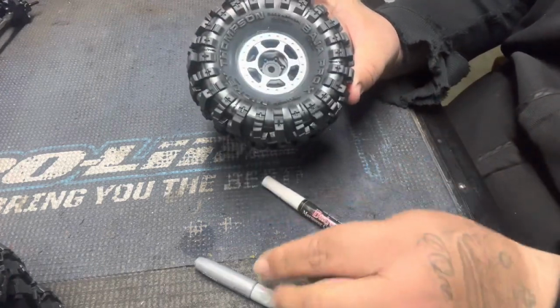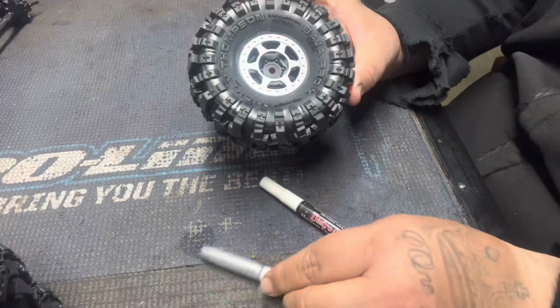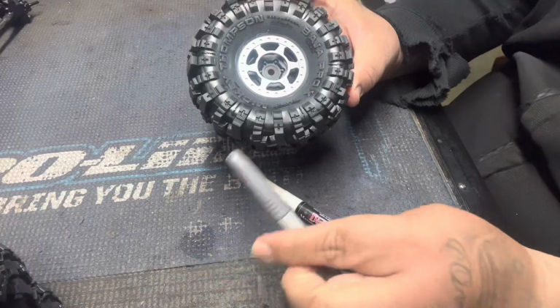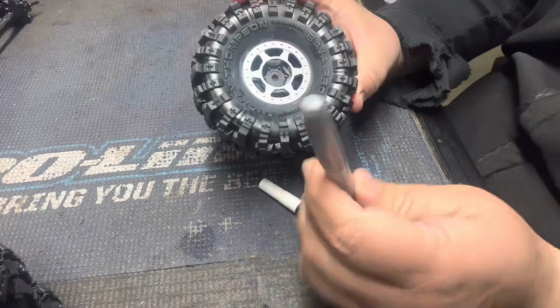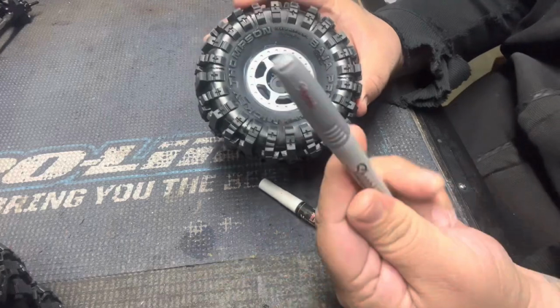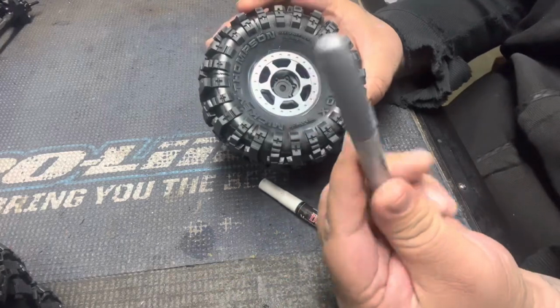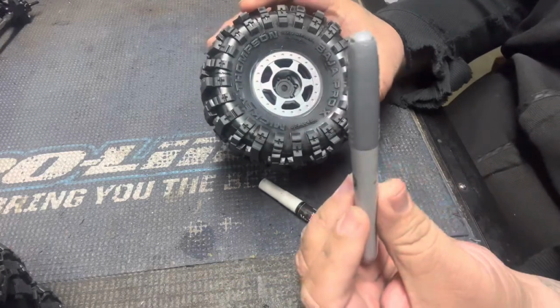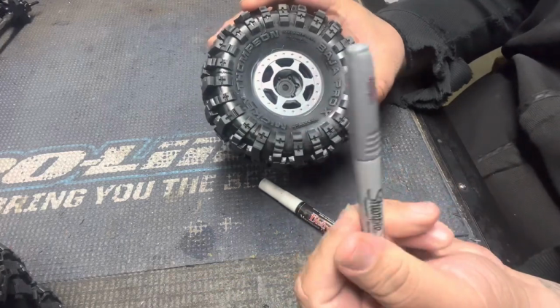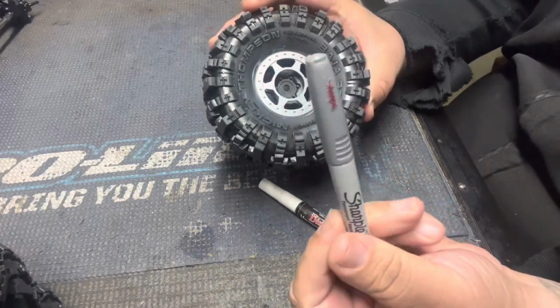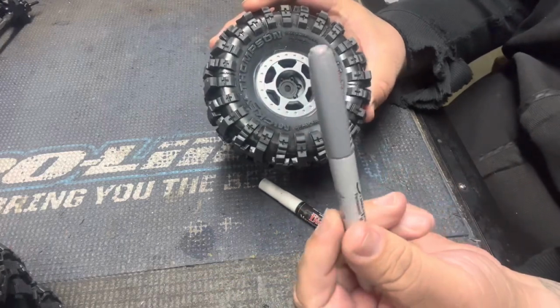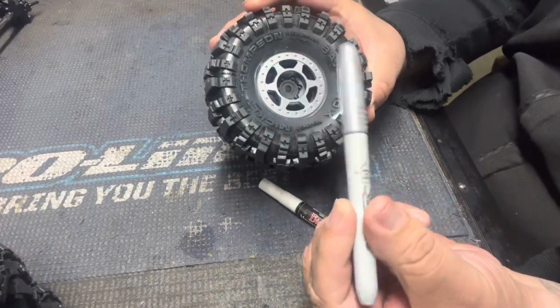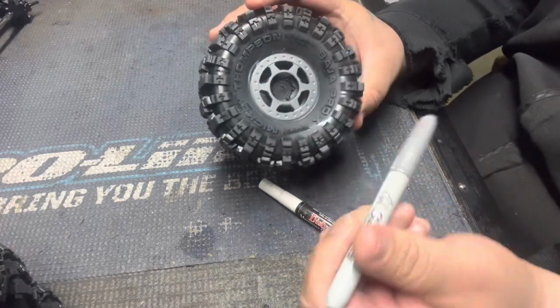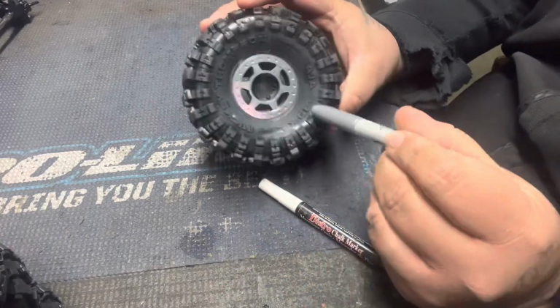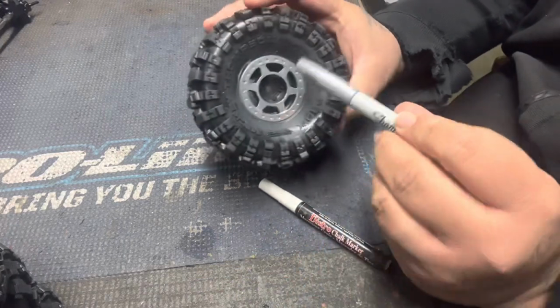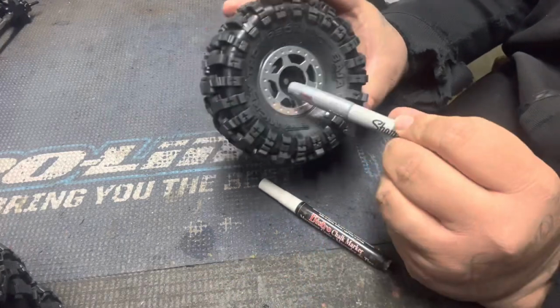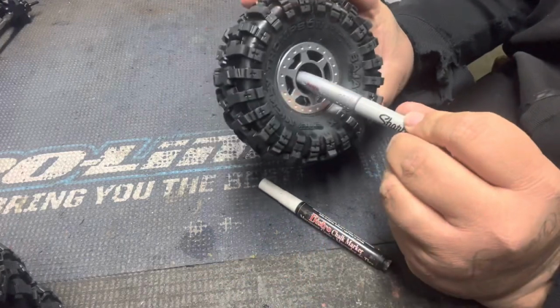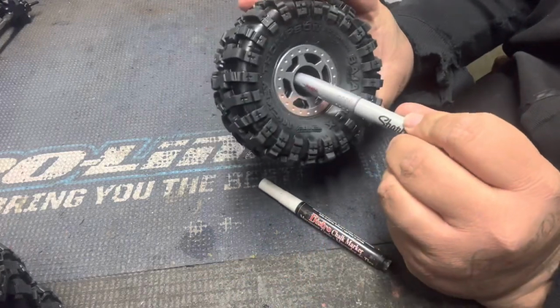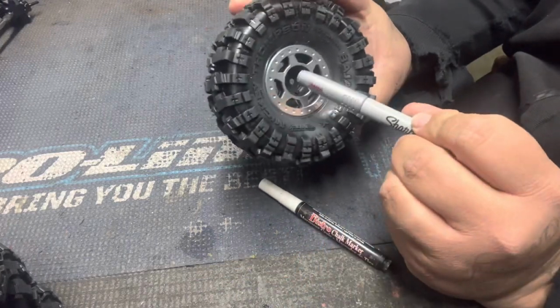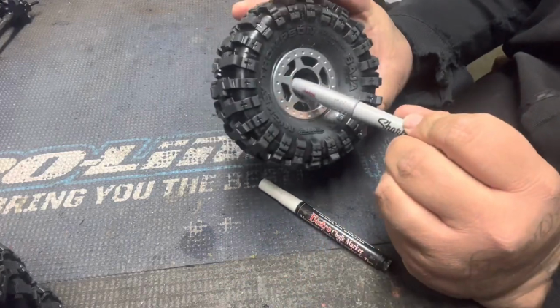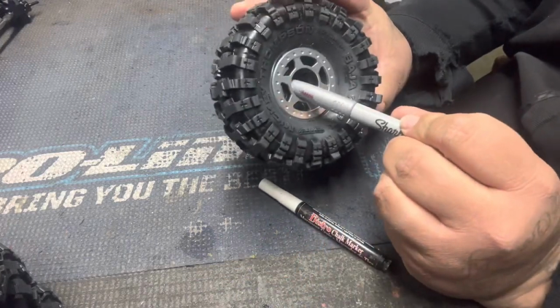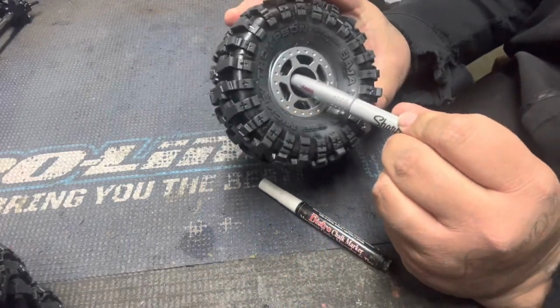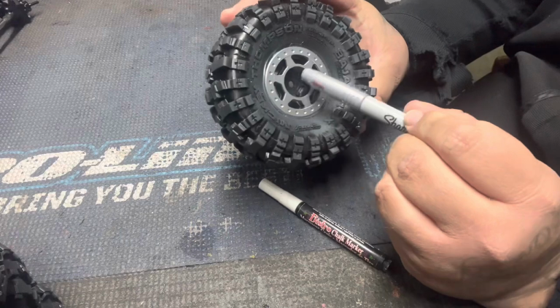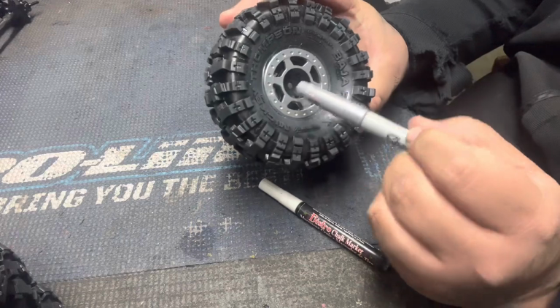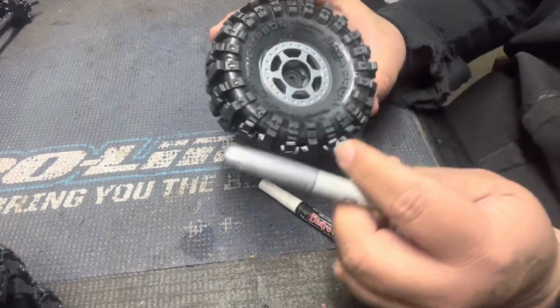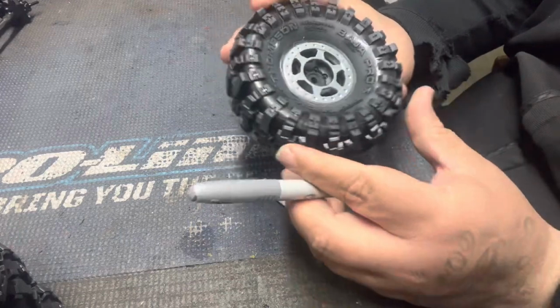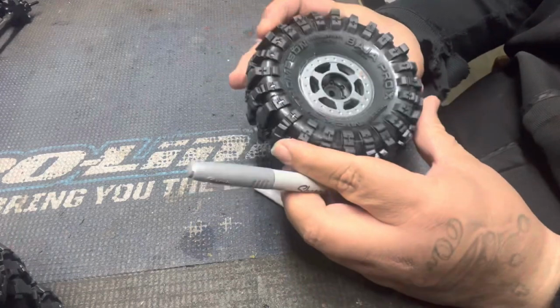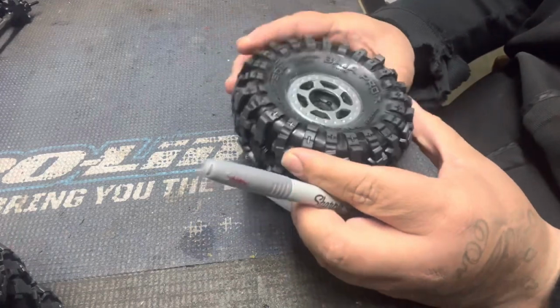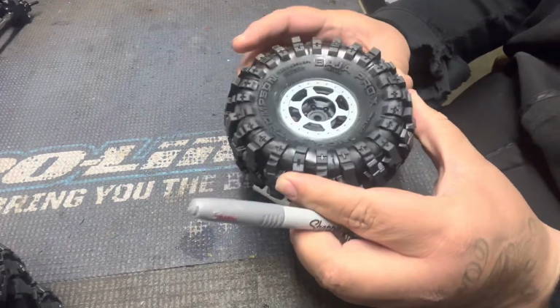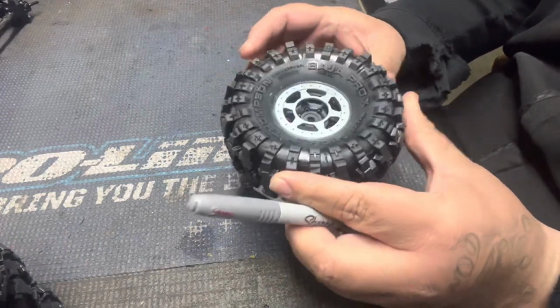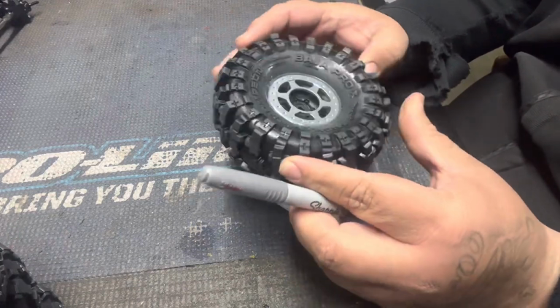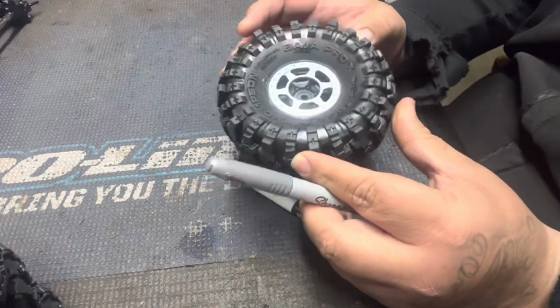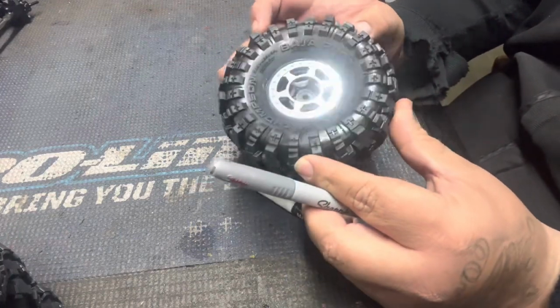And then I use a metallic permanent marker to paint the little nuts inside to give it a little more of a wow factor.